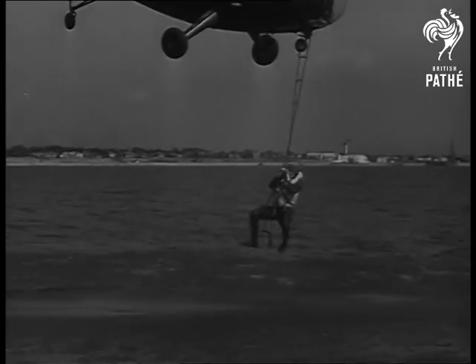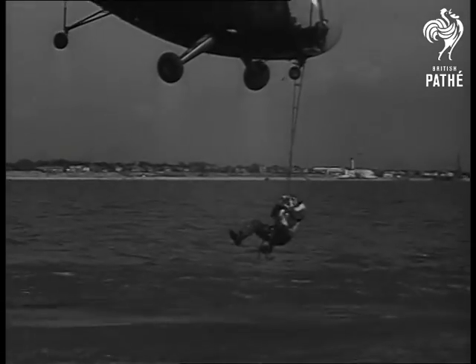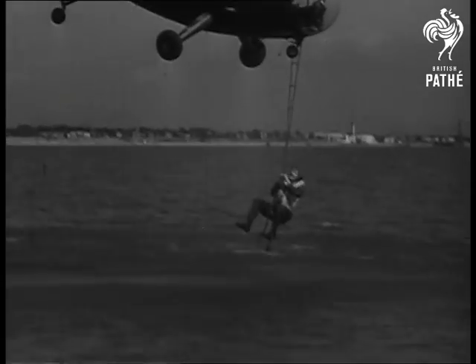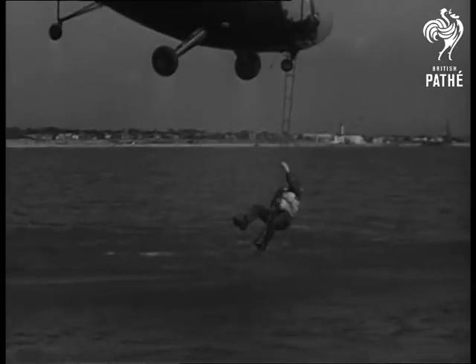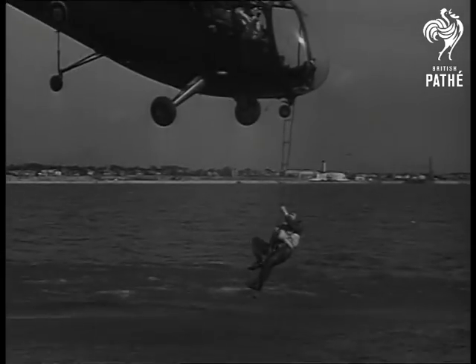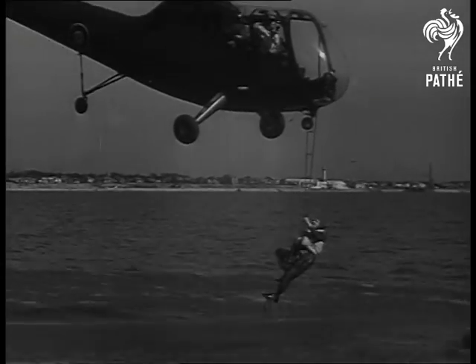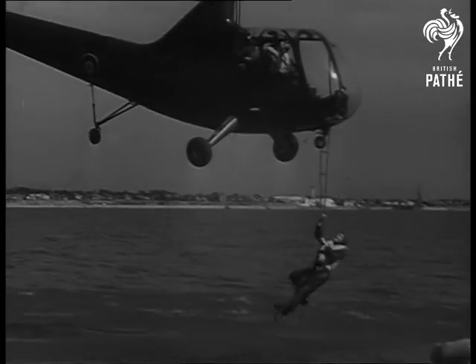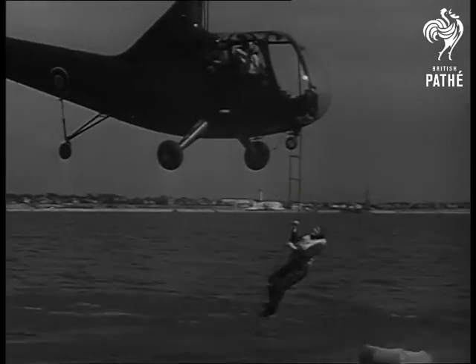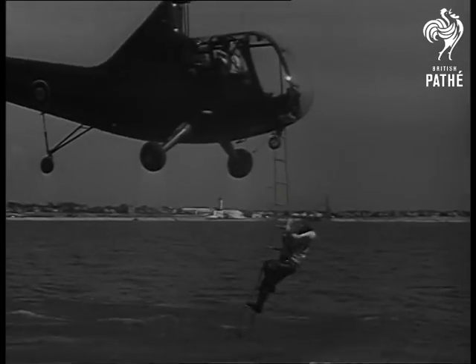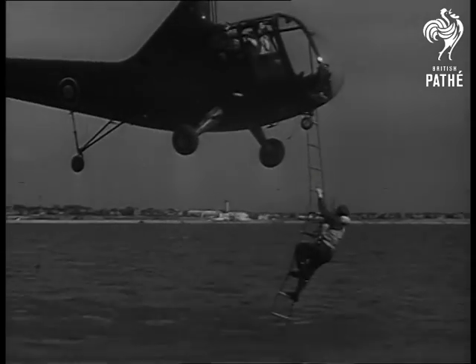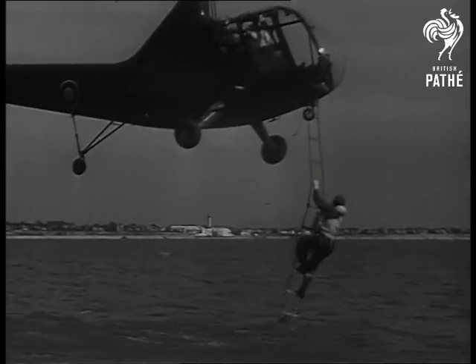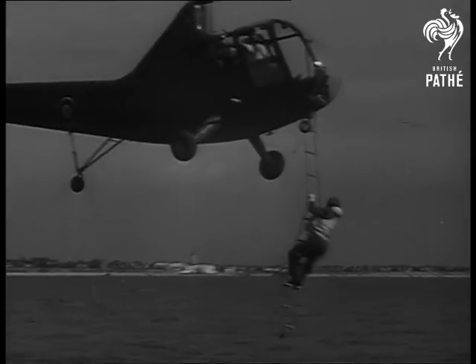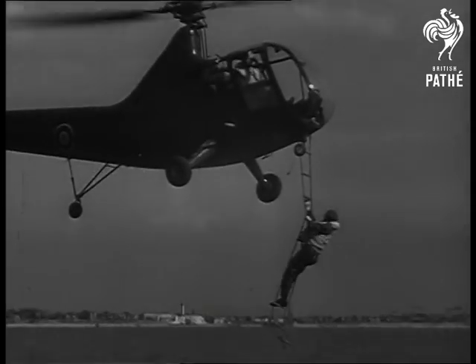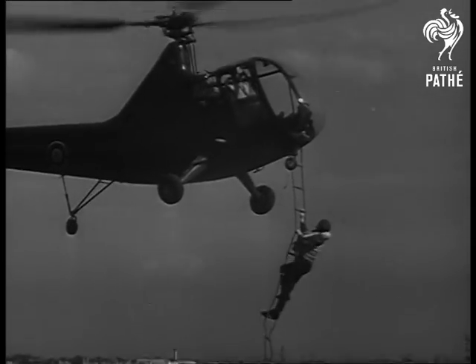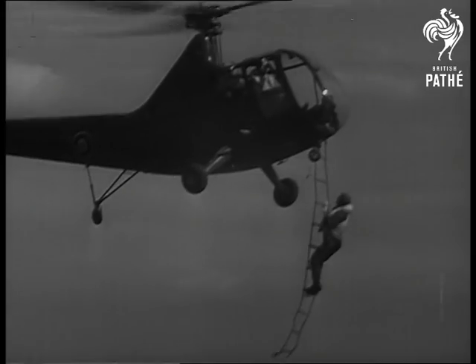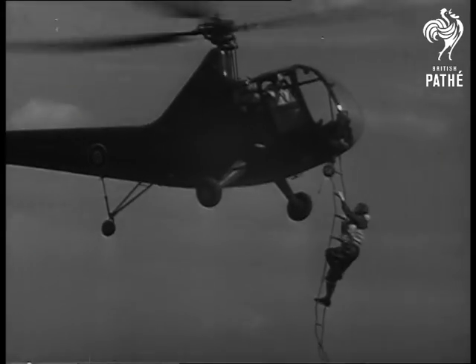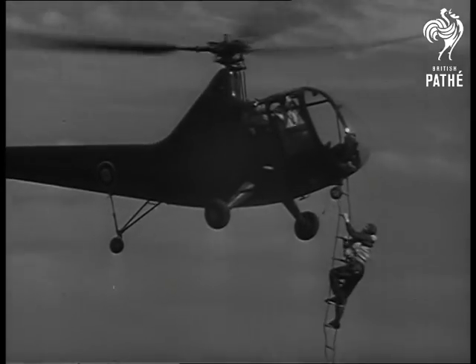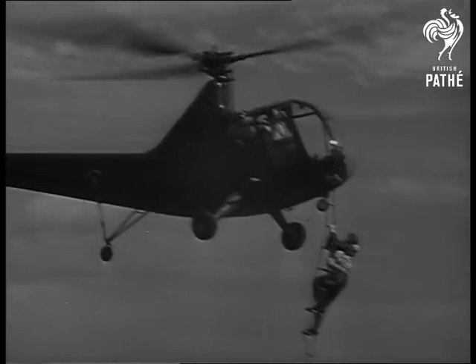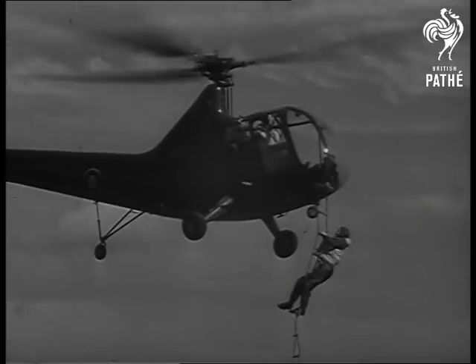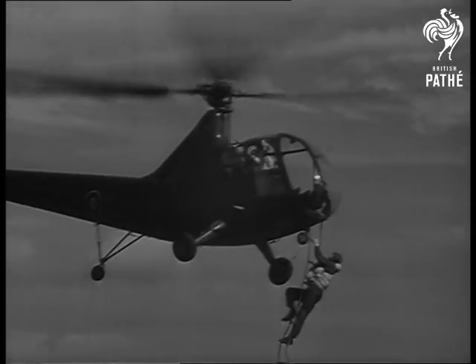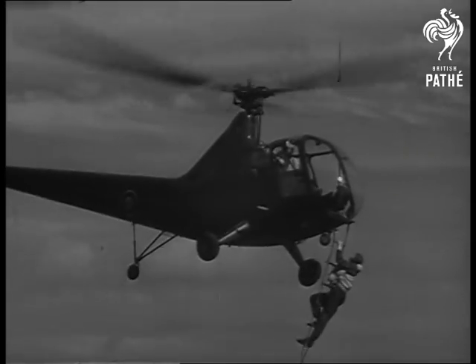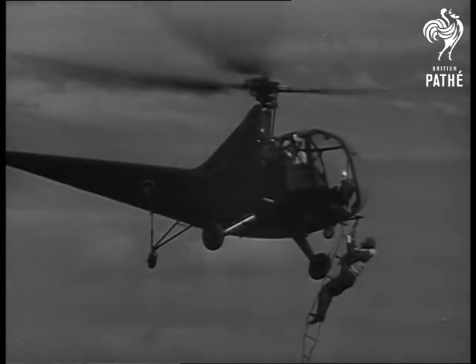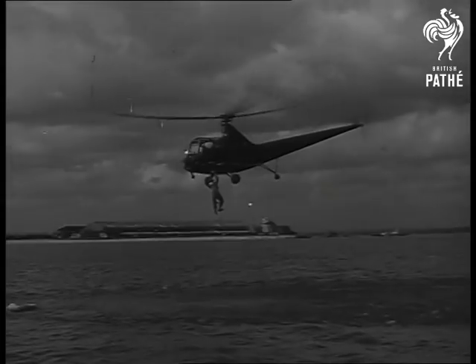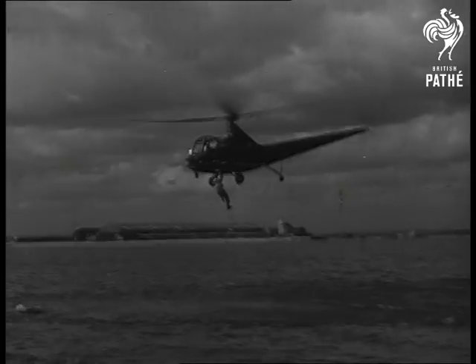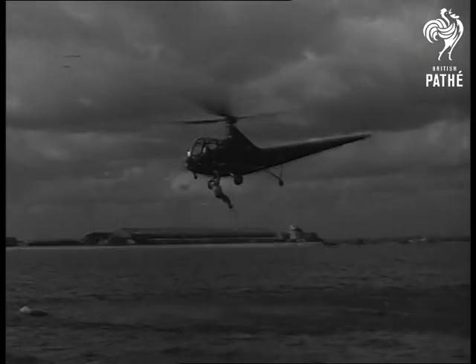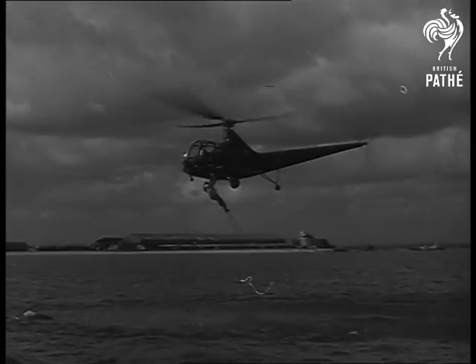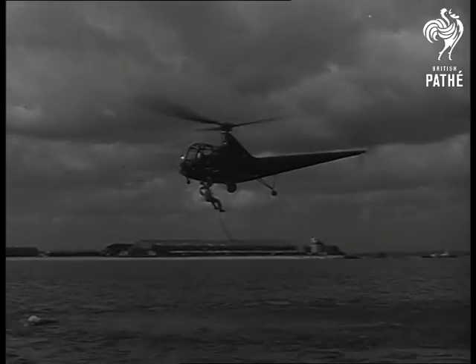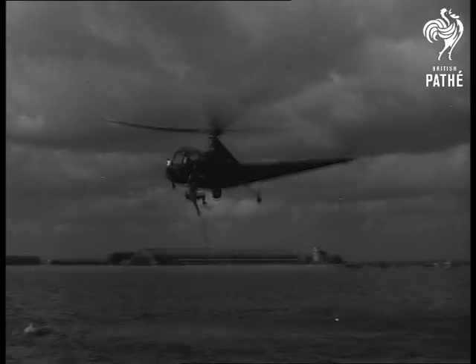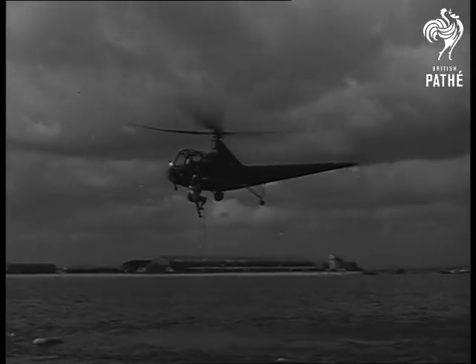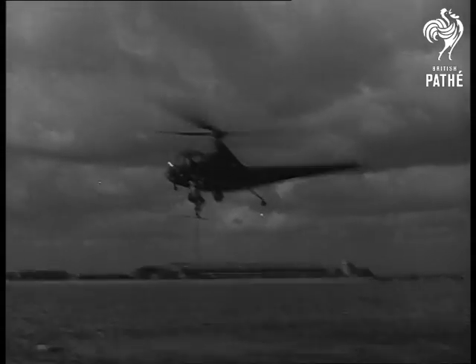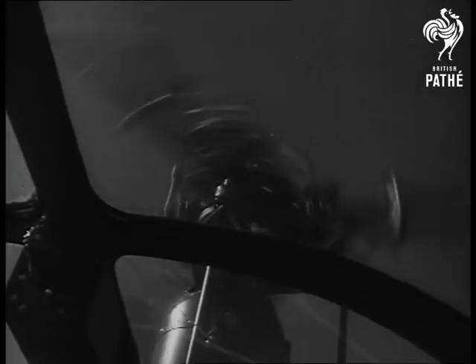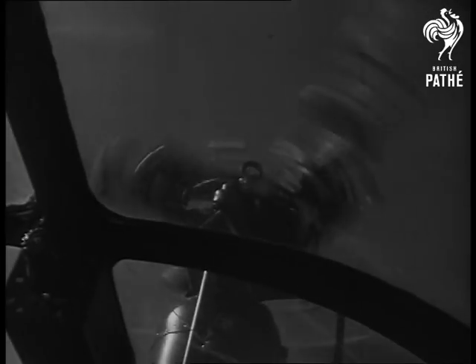With more powerful types of helicopter becoming available, winches will be used to hoist up injured airmen. A successful experiment that should prove its worth in peace and war.